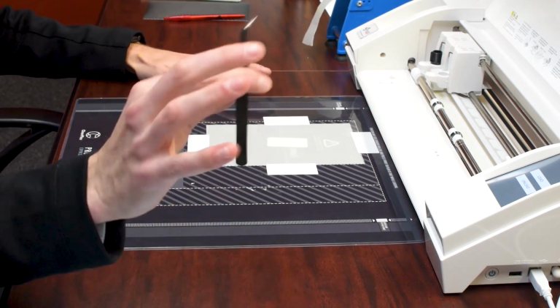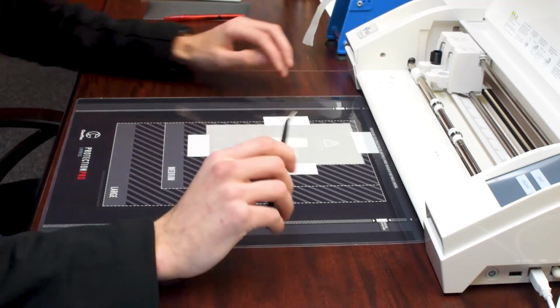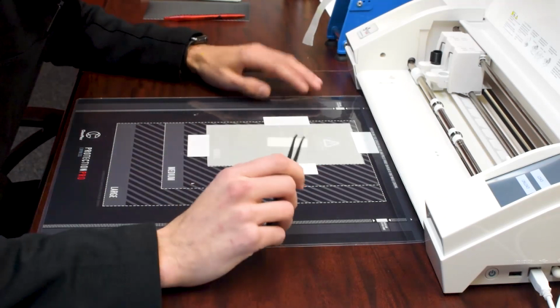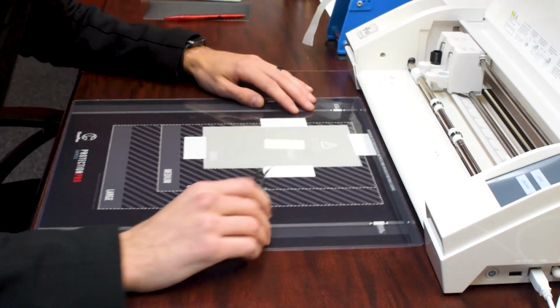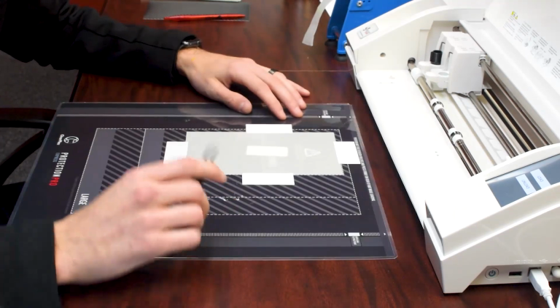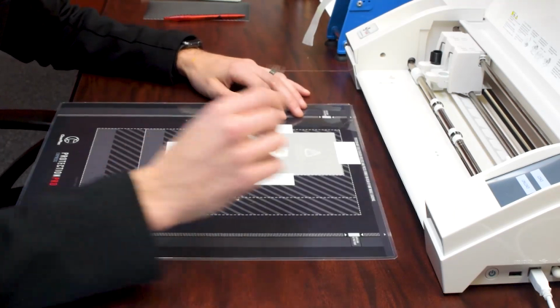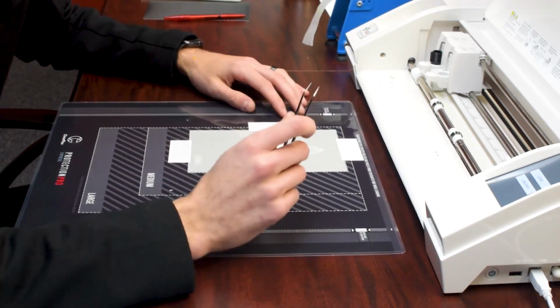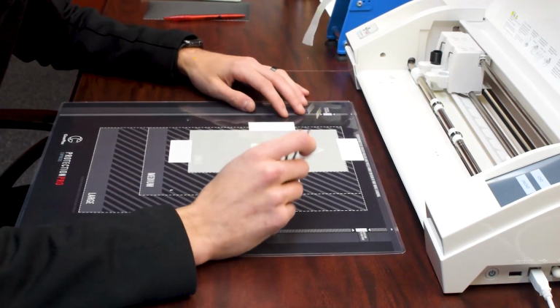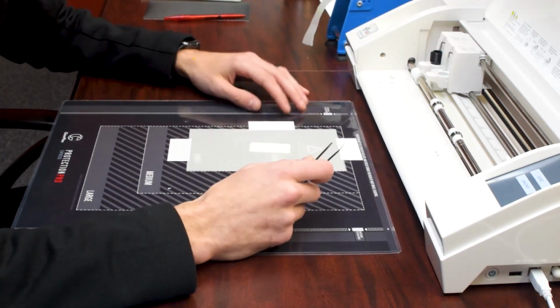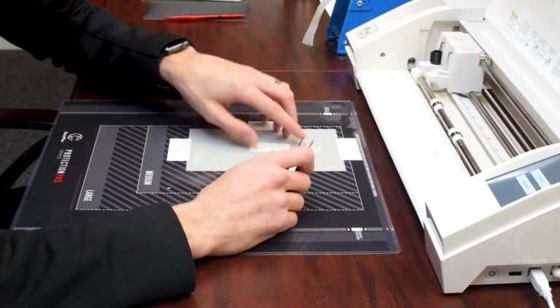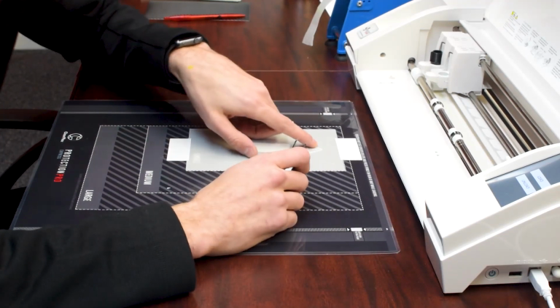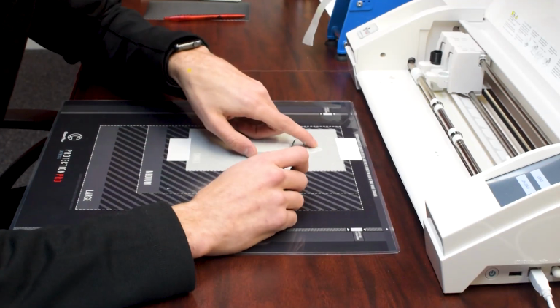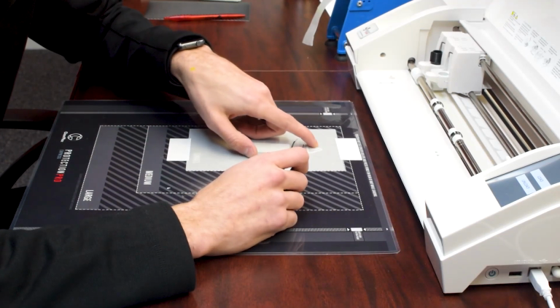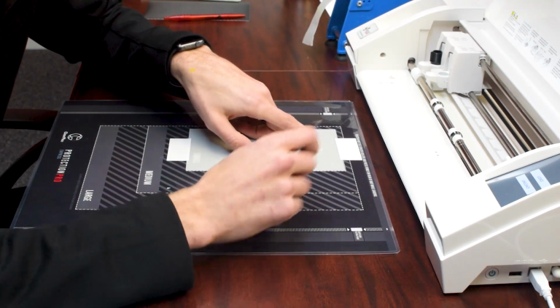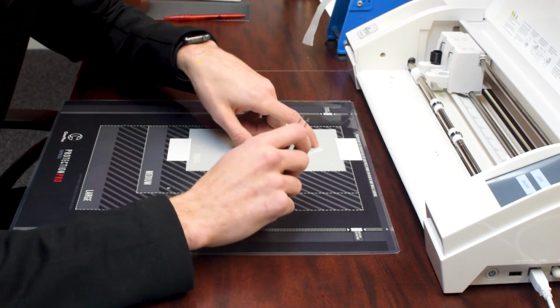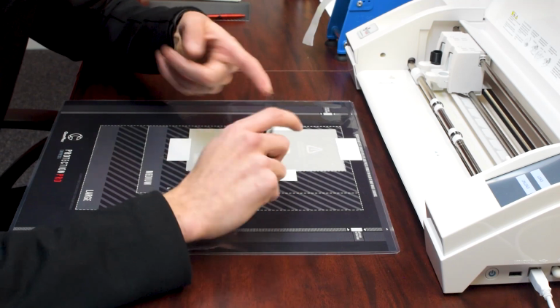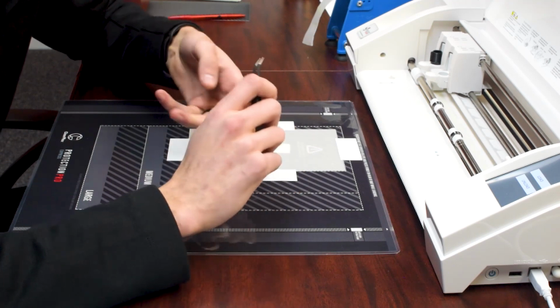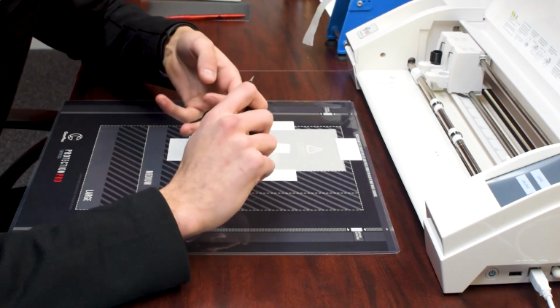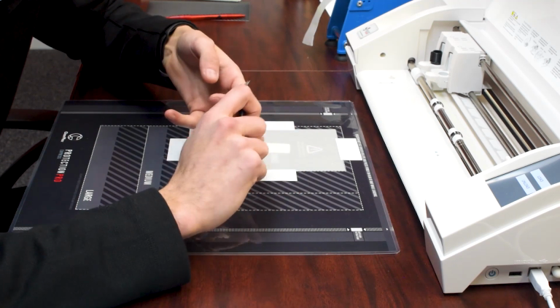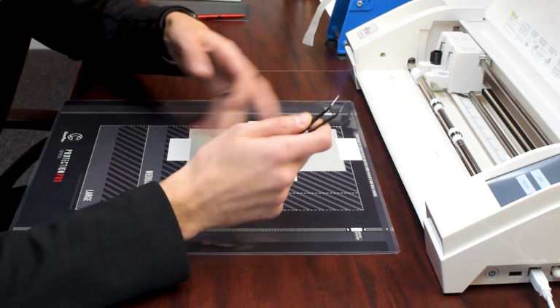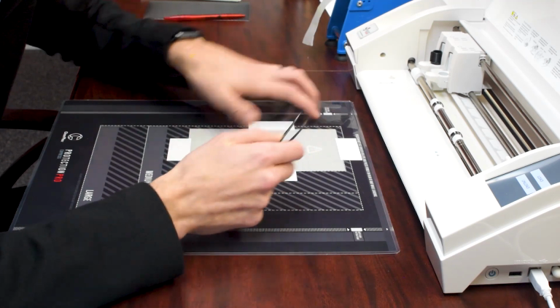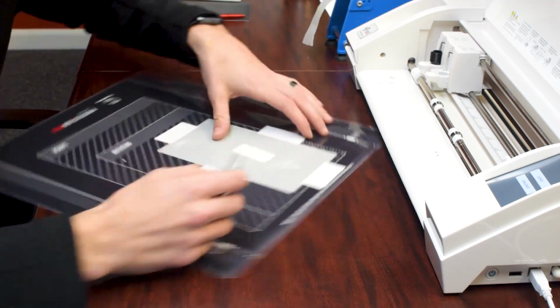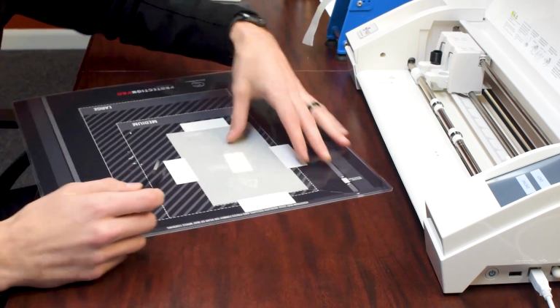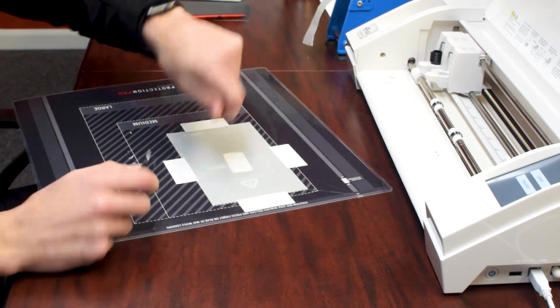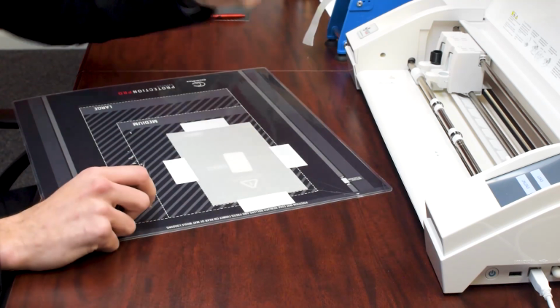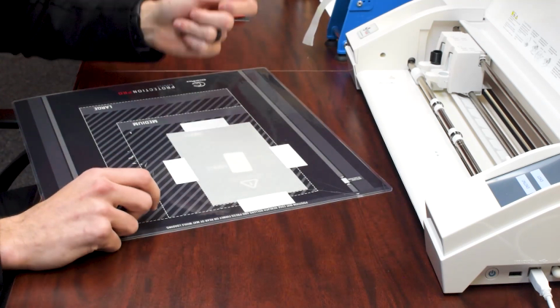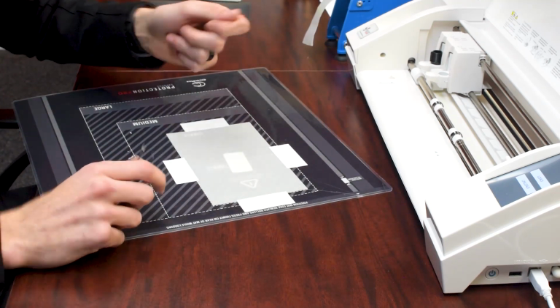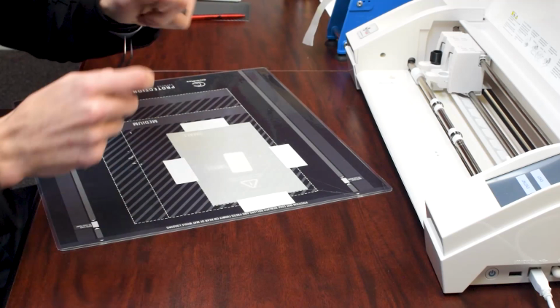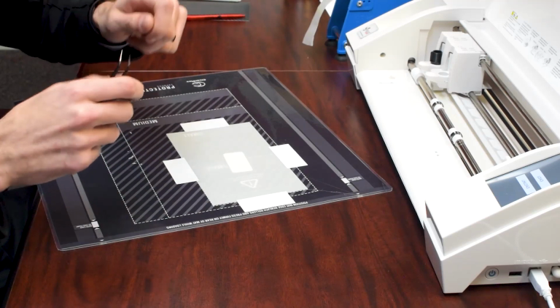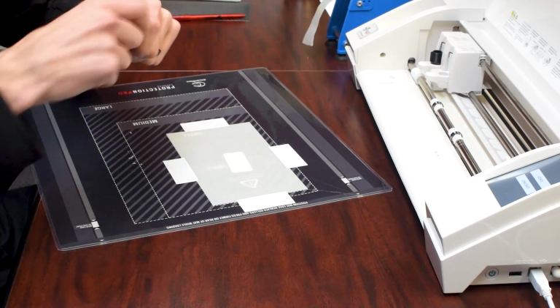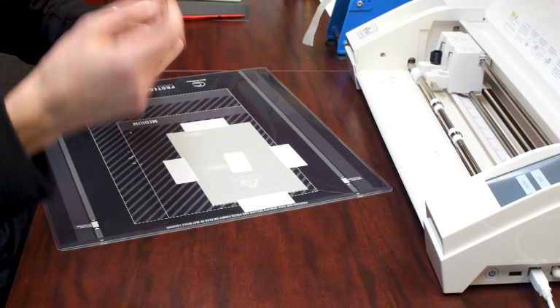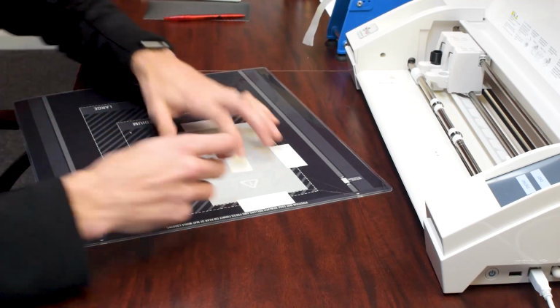So you've got the tweezers. You're just going to want to pull out the hole for the proximity and the ear speaker and all that. Because once you peel it off, it'll kind of stick to it a little bit — it's kind of hard to pull from there.